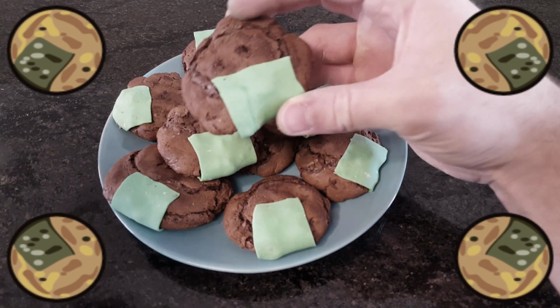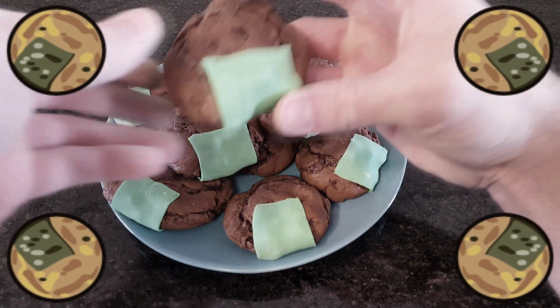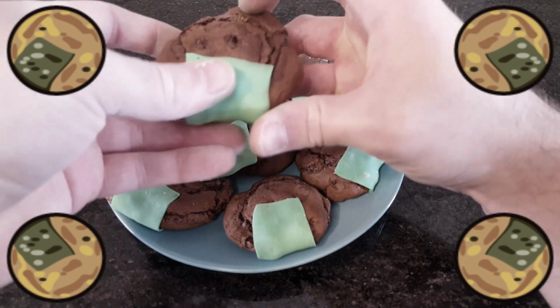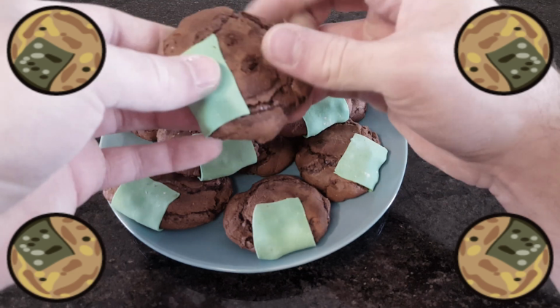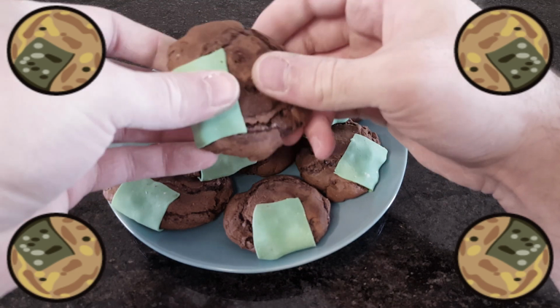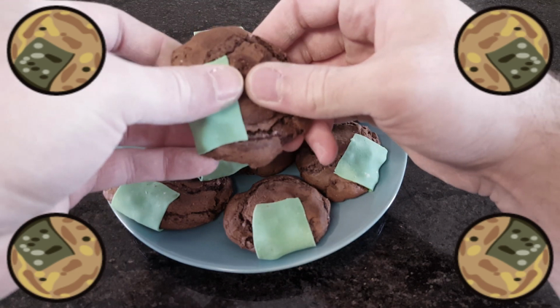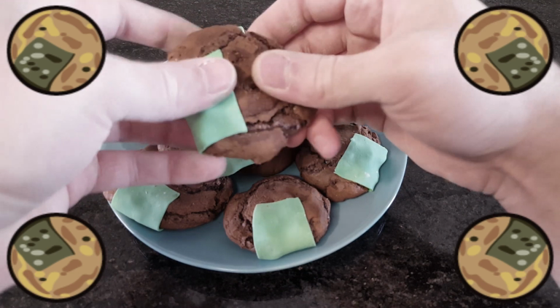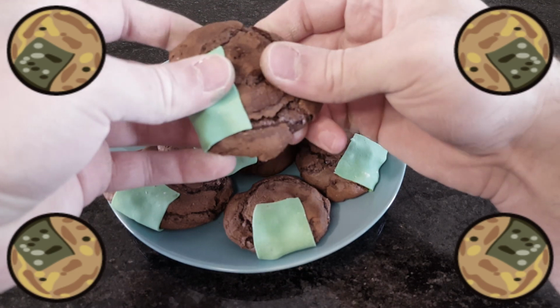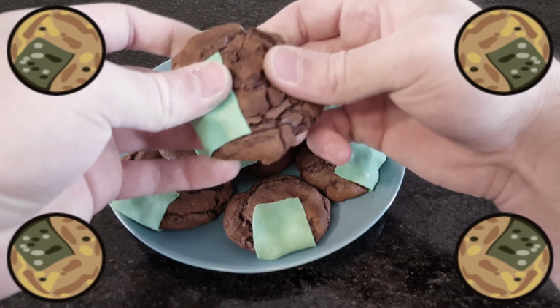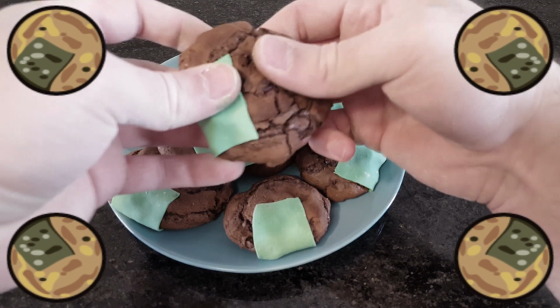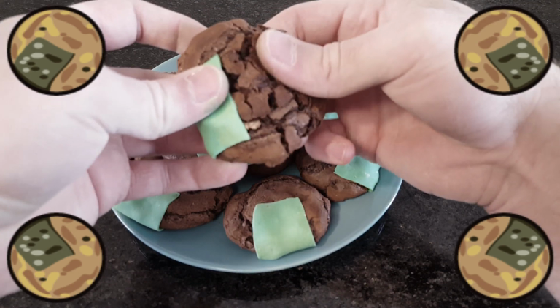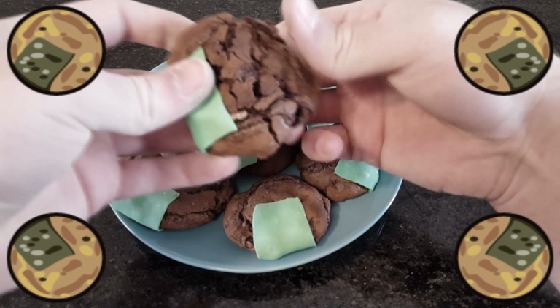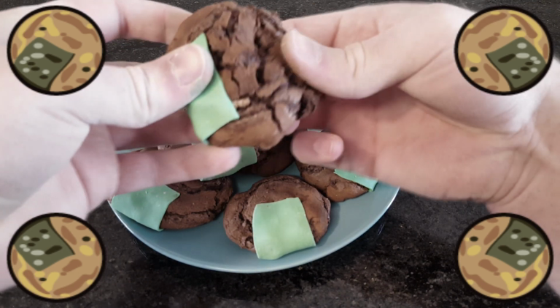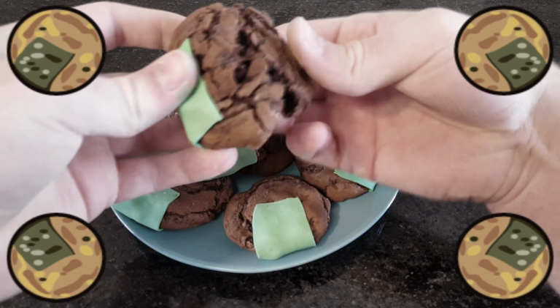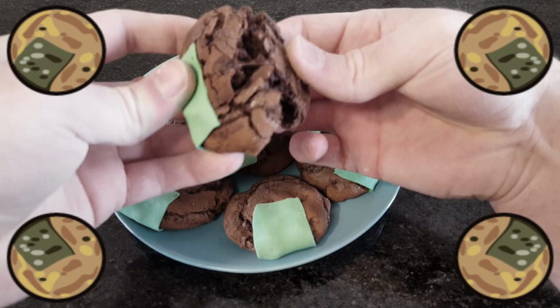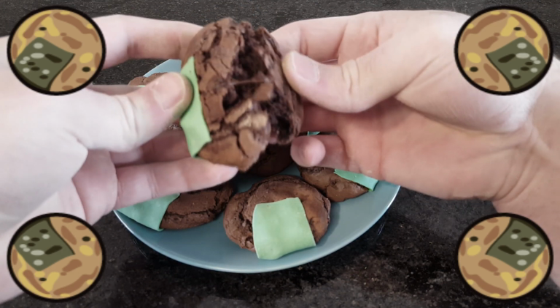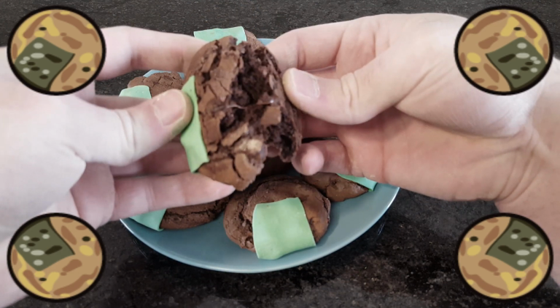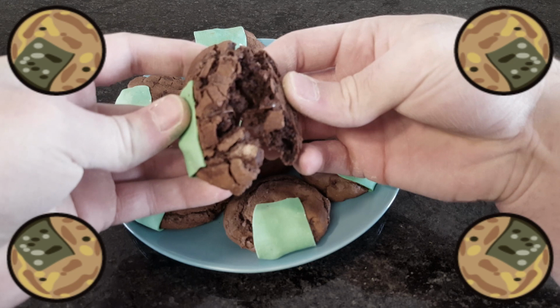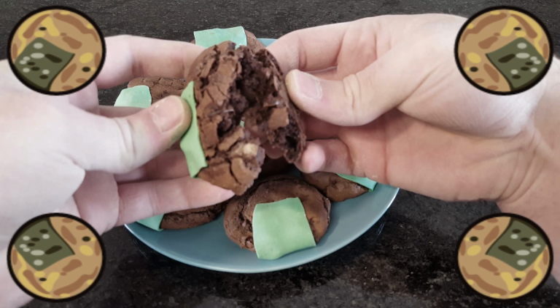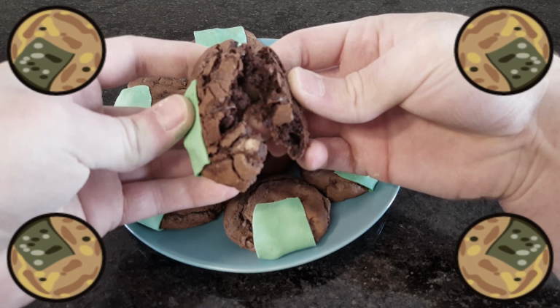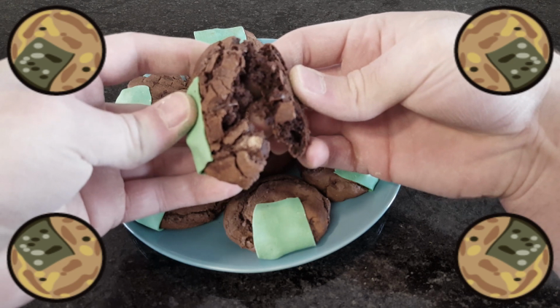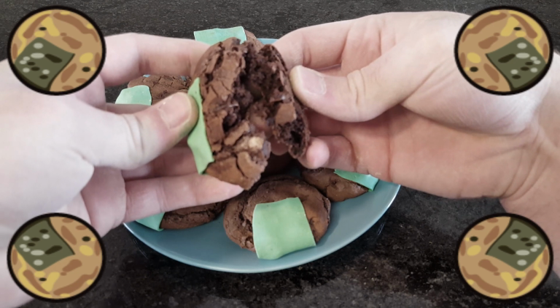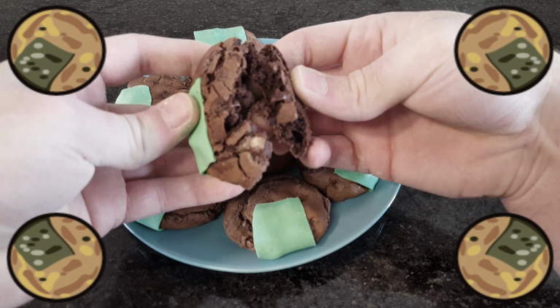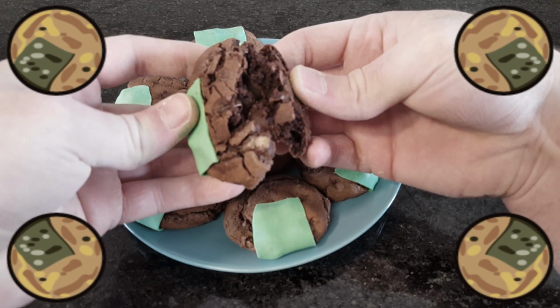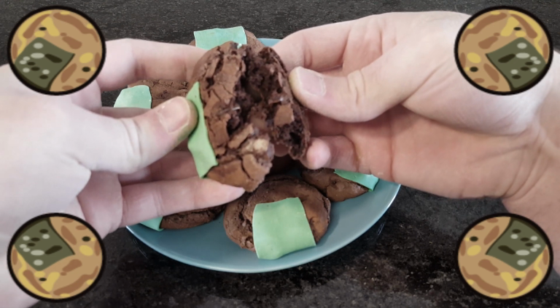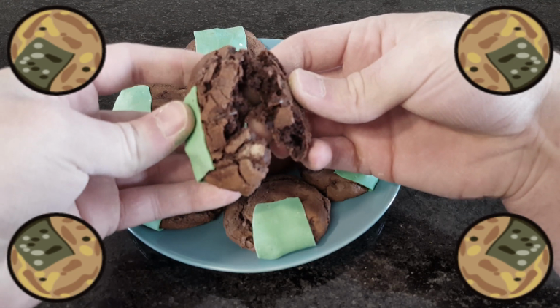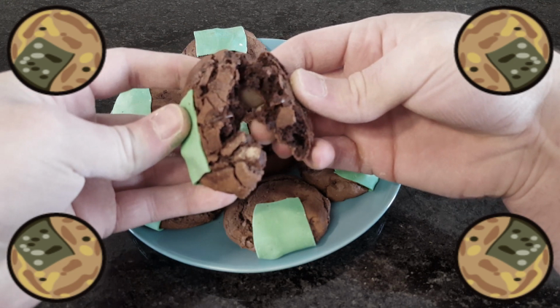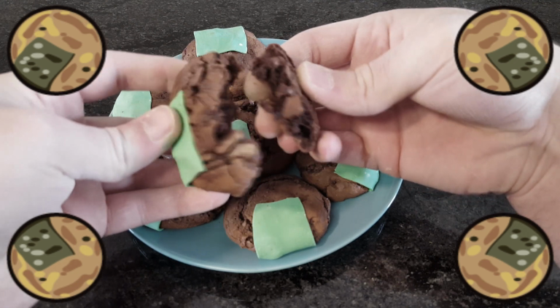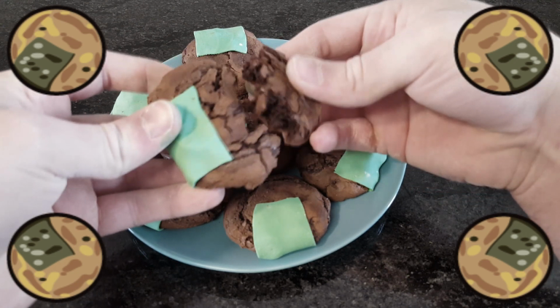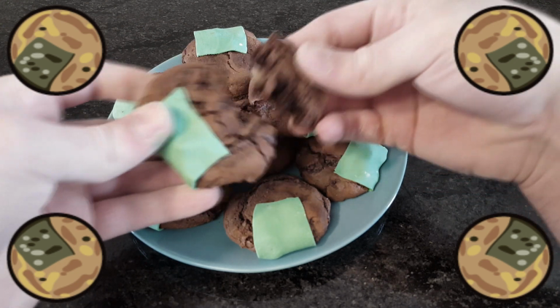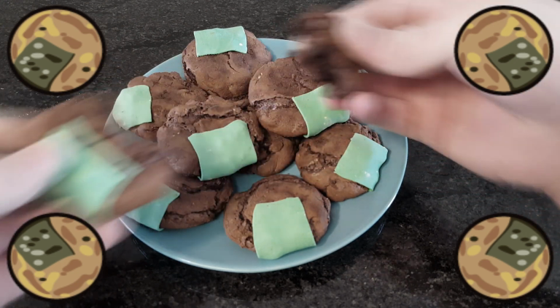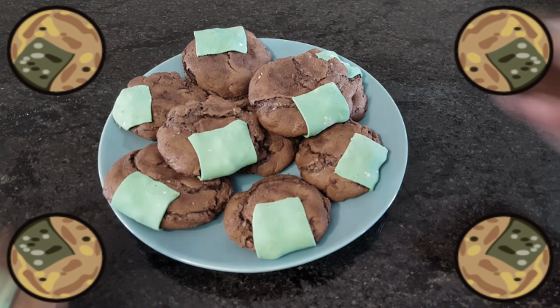Otherwise, they turned out great. They're just as cracked and crispy on the outside and gooey on the inside as I had hoped, and the cayenne adds a really interesting heat. I would half the amount of pepper if spicy foods aren't for you.